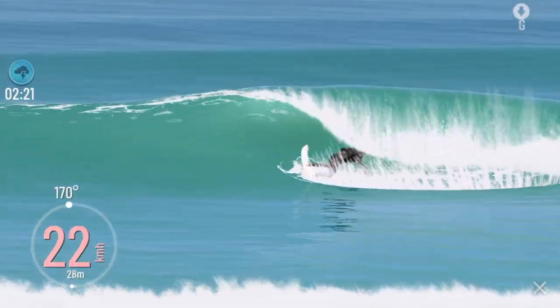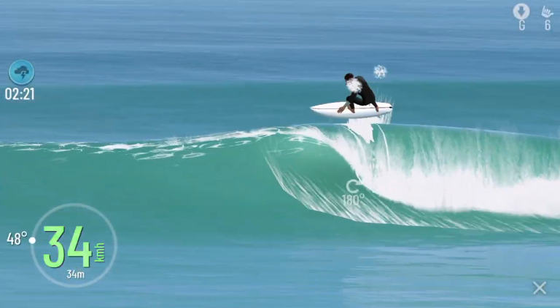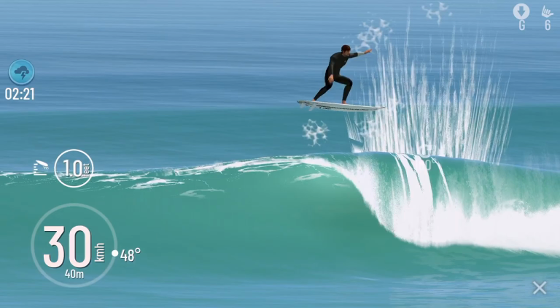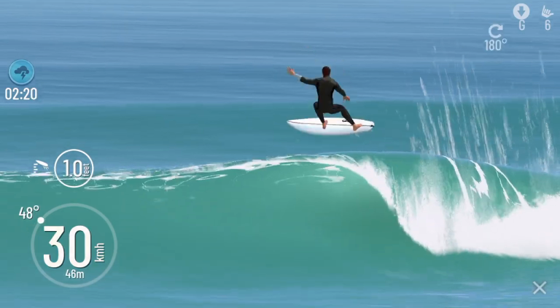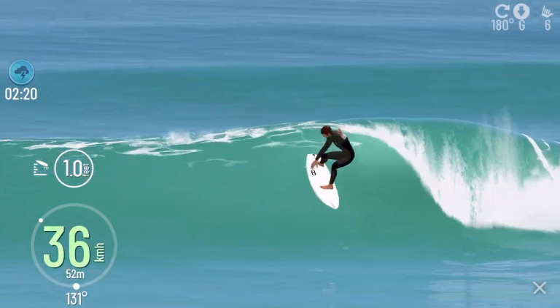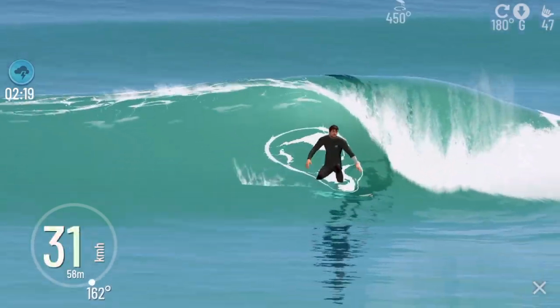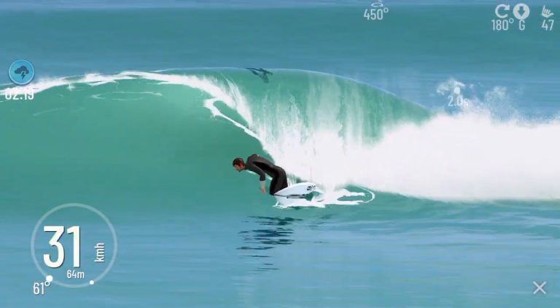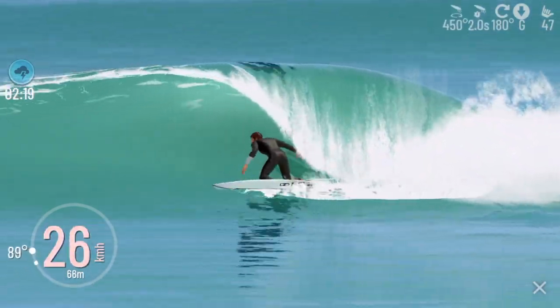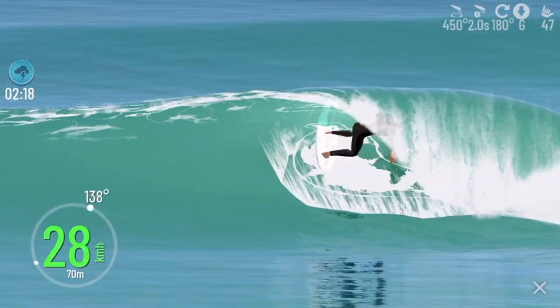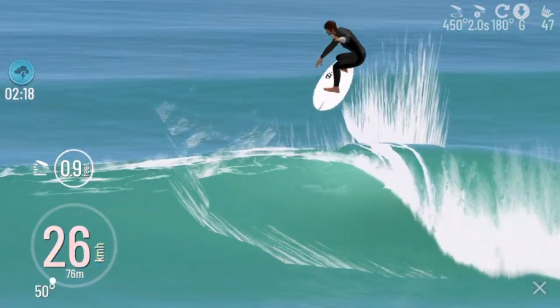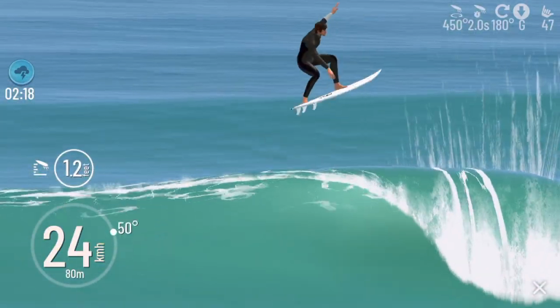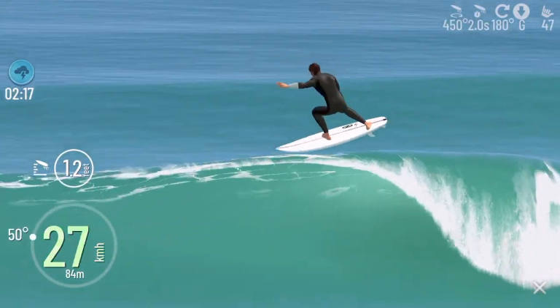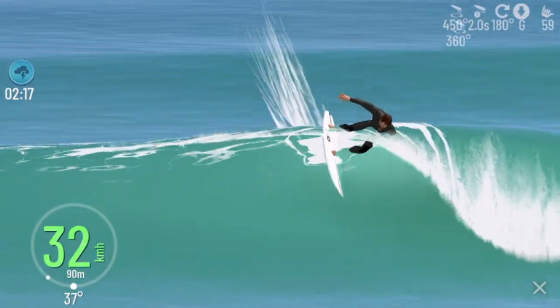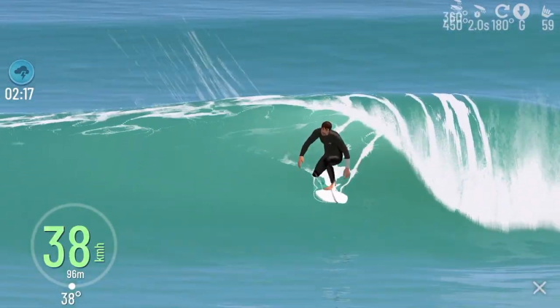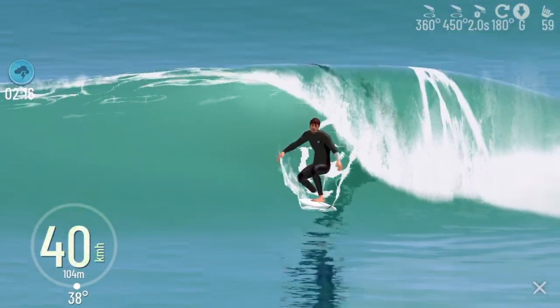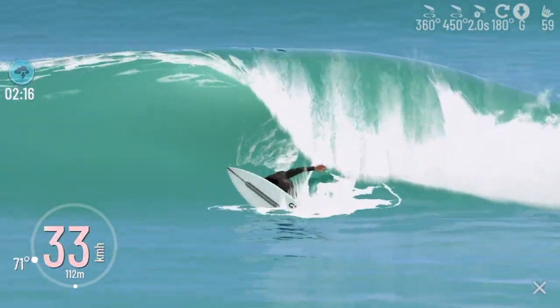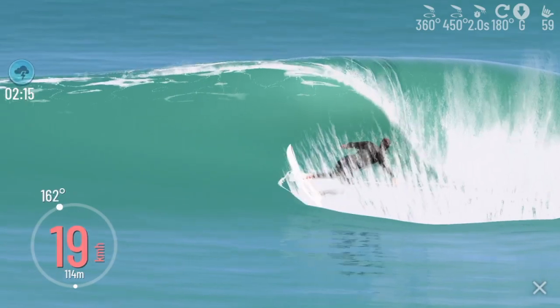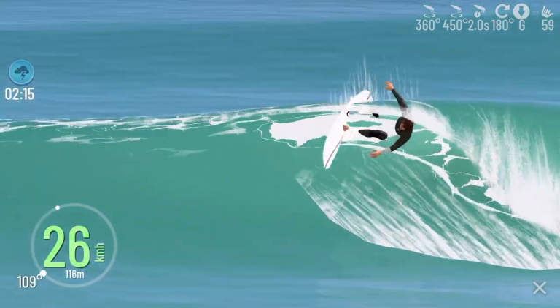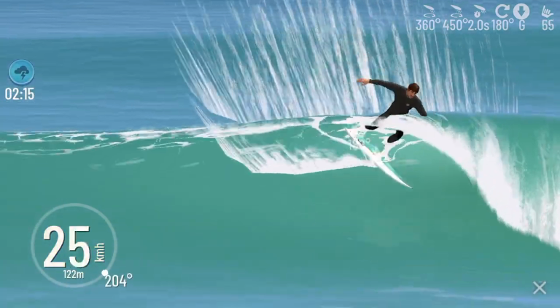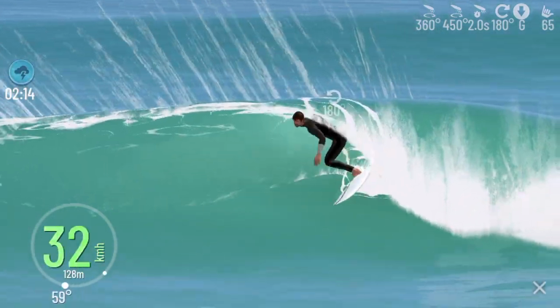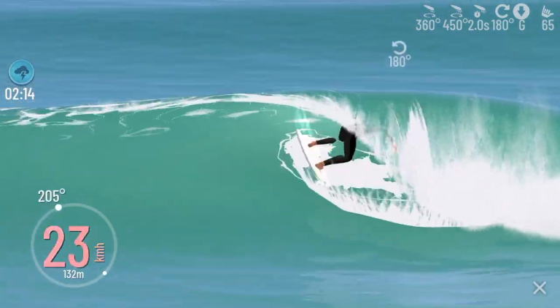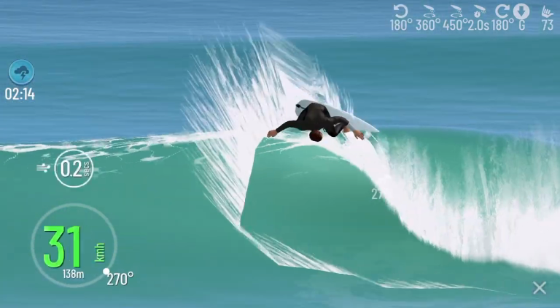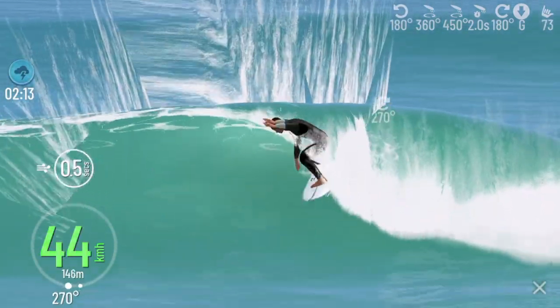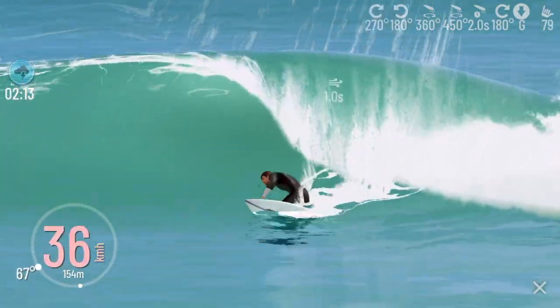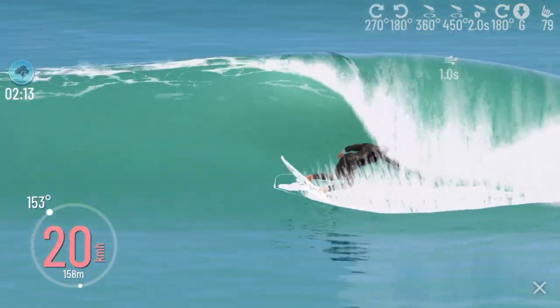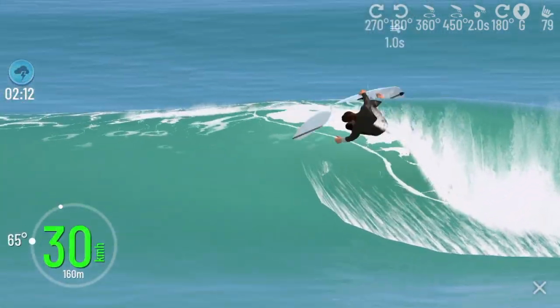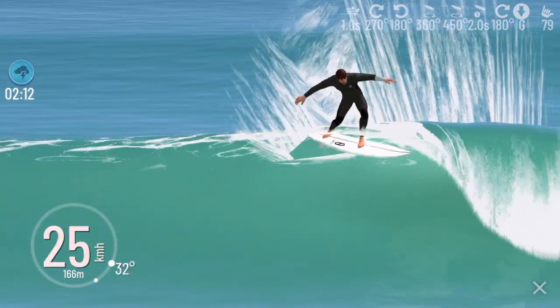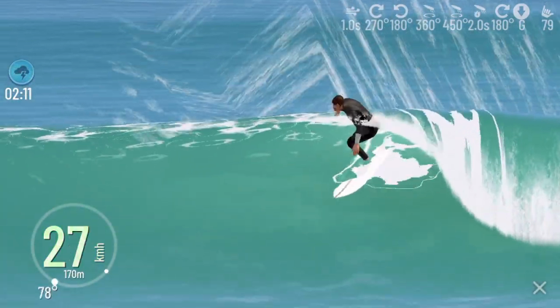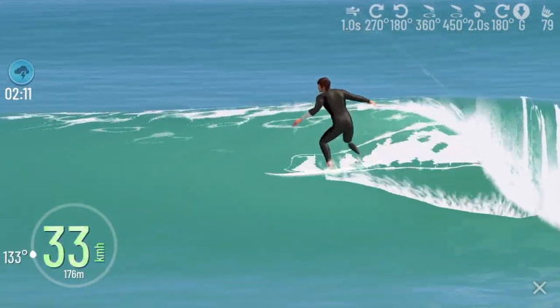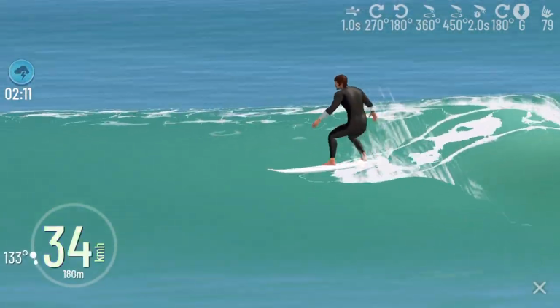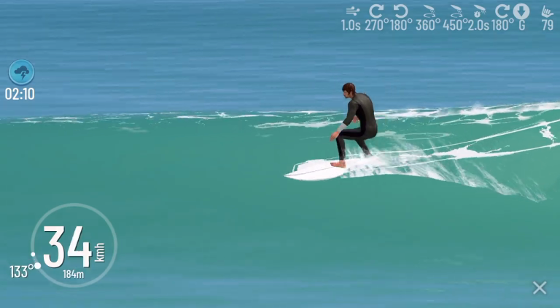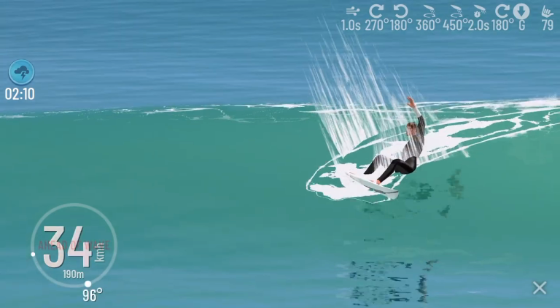Tressels is a fun right-hand wave in my opinion. Not a consistent surfing location, but when there is a swell coming, Tressels becomes a true surf spot must-do.